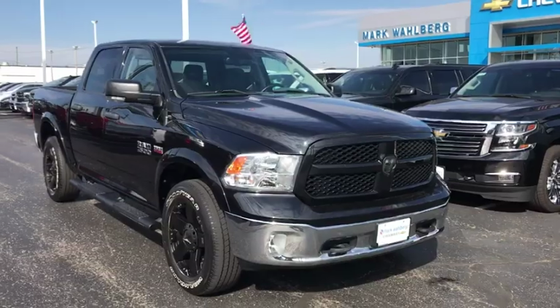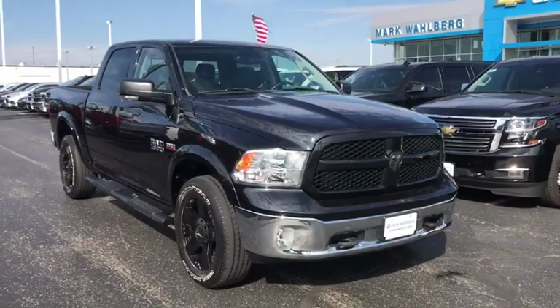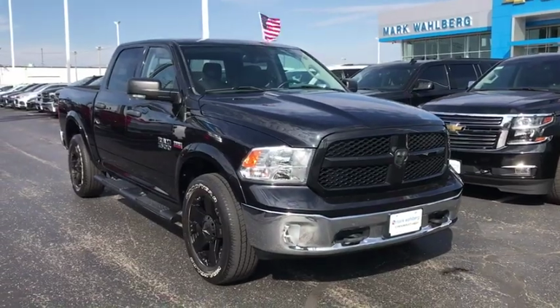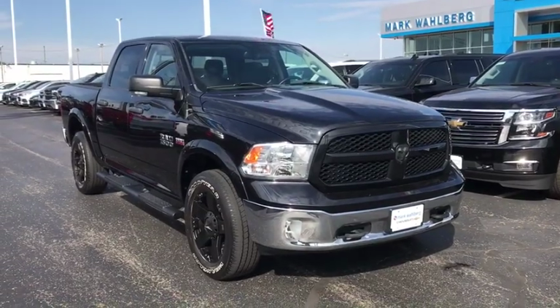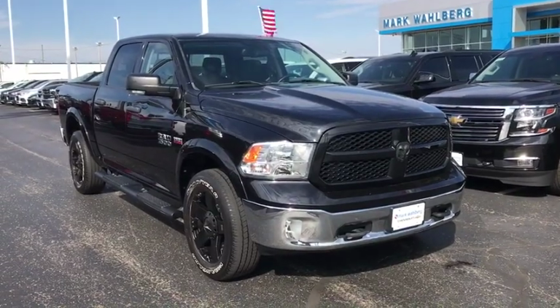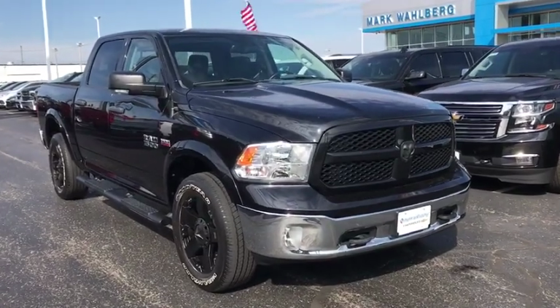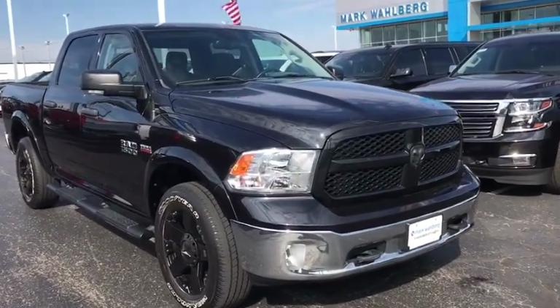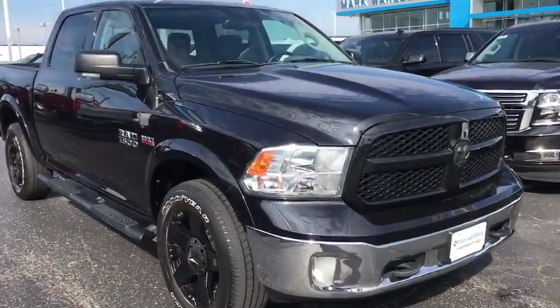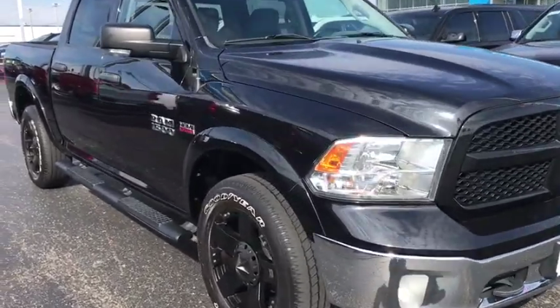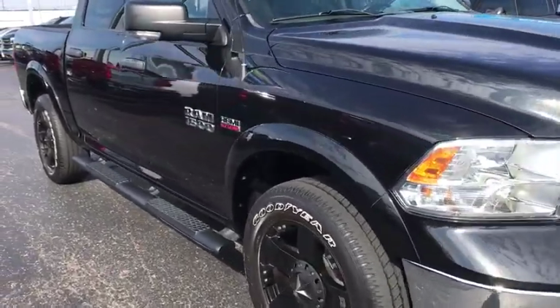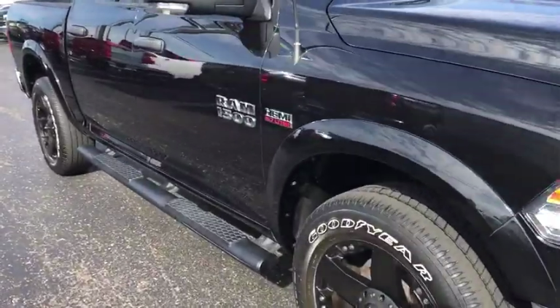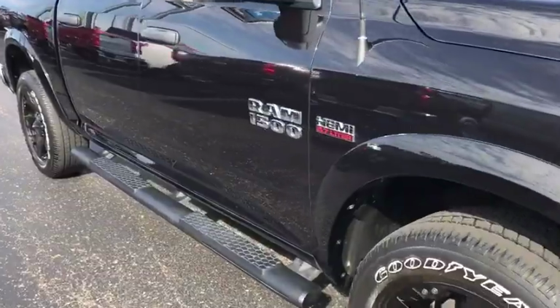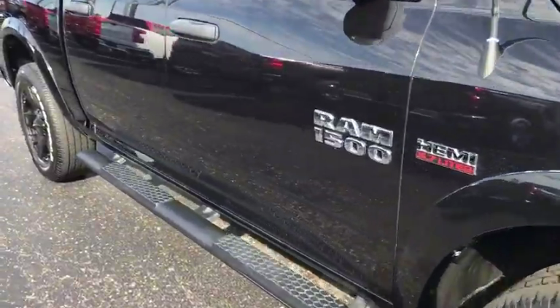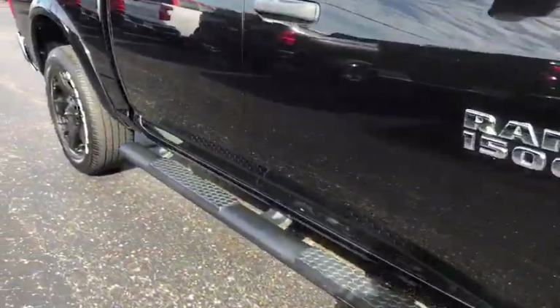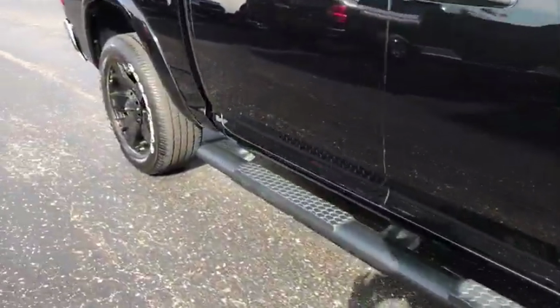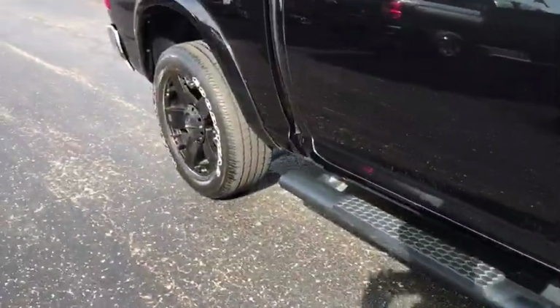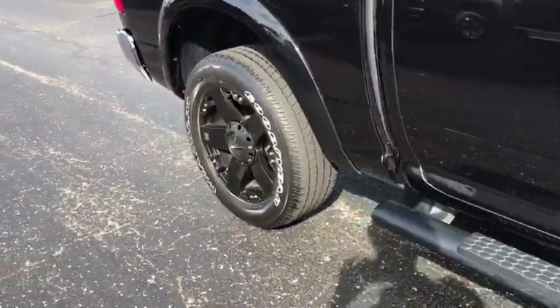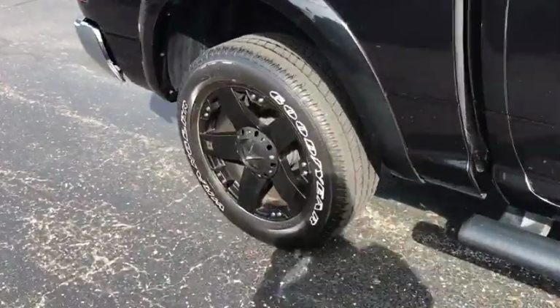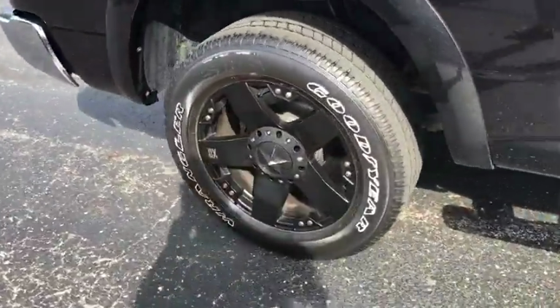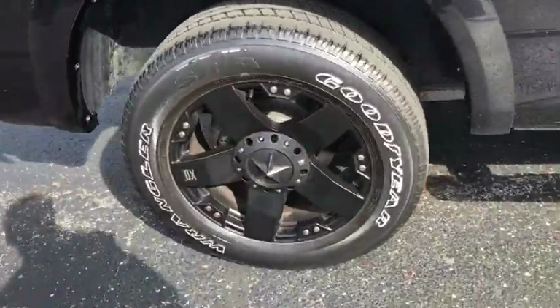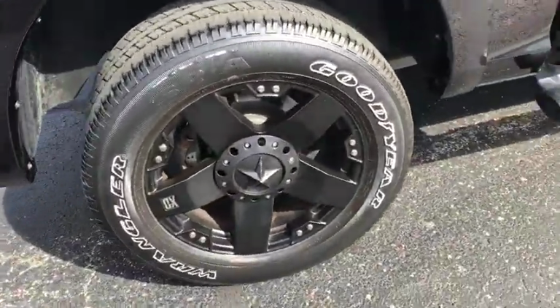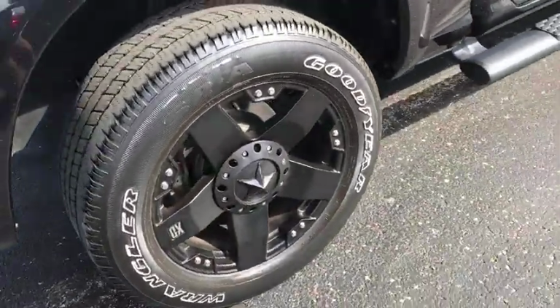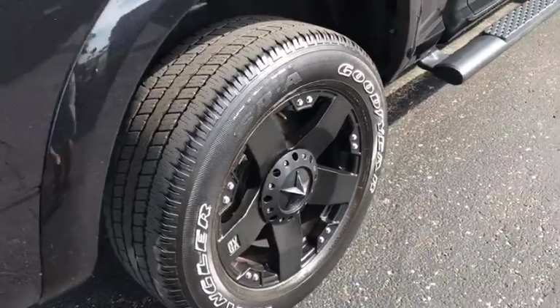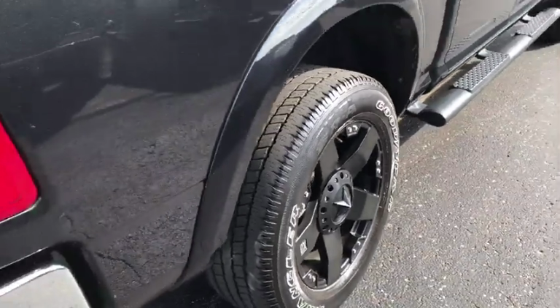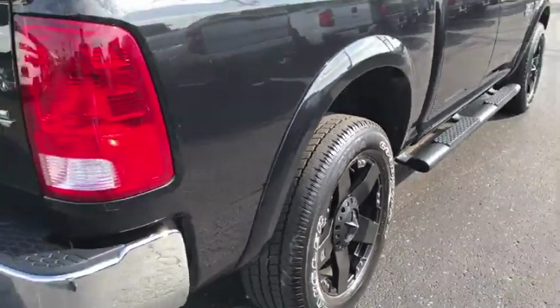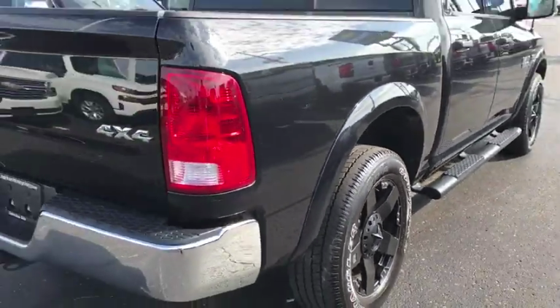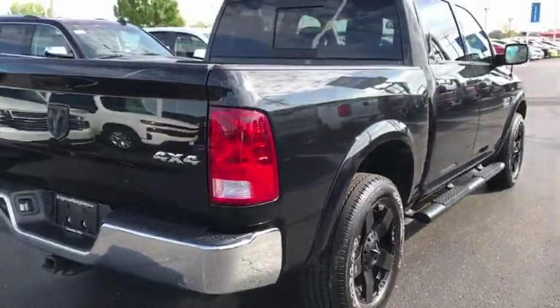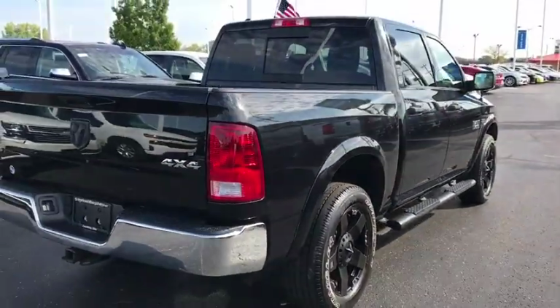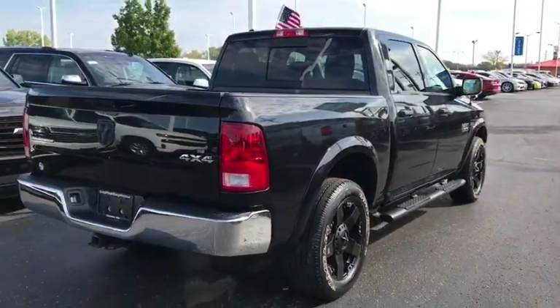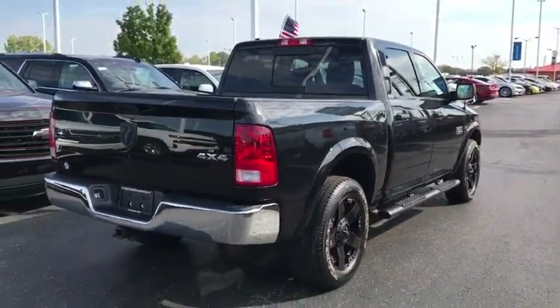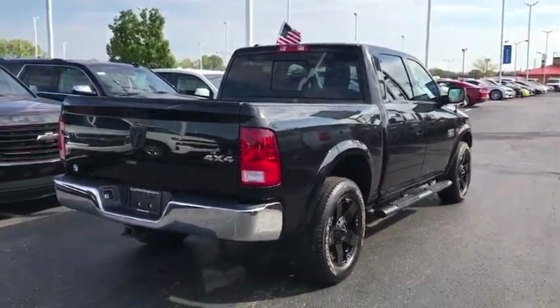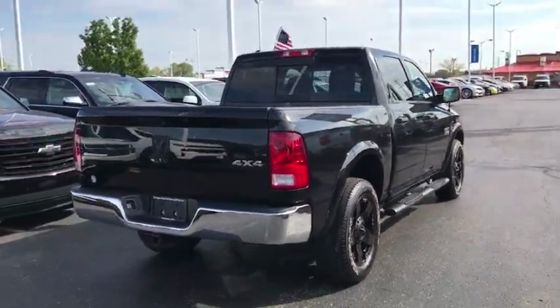Come test drive the 2016 Ram 1500. The Ram 1500 went against the Chevrolet Silverado, Ford F-150, and Toyota Tundra, which are all excellent trucks in their own right. The Ram took home the prize for its well-rounded strength.